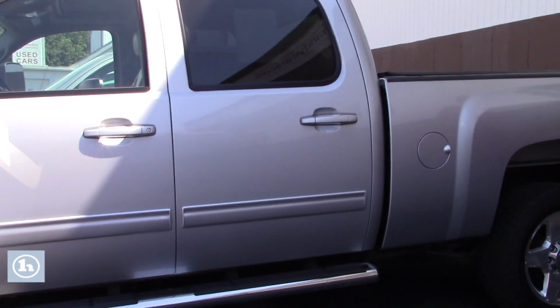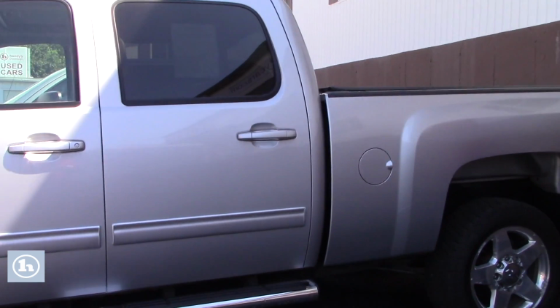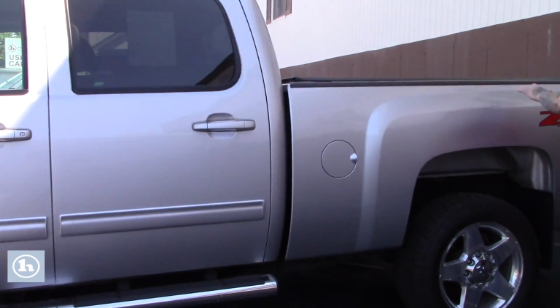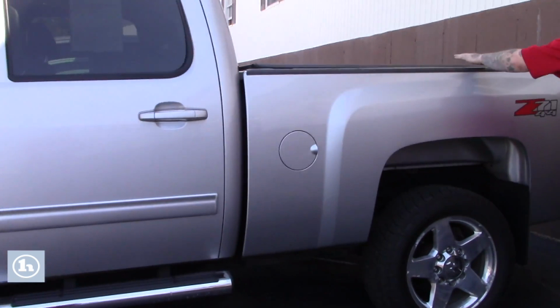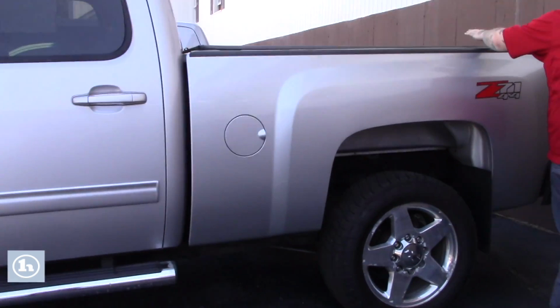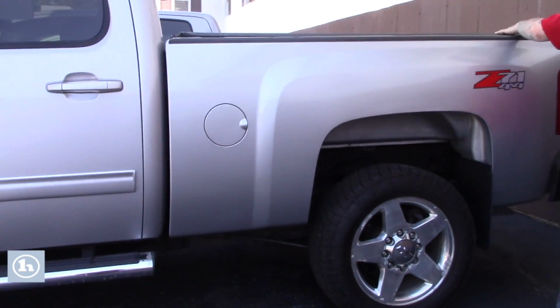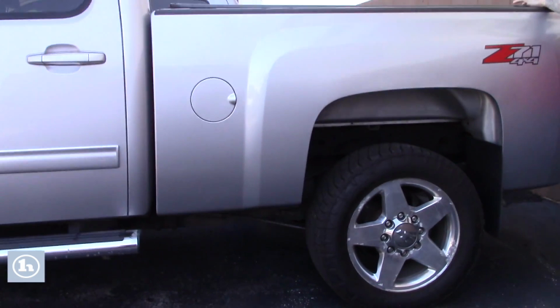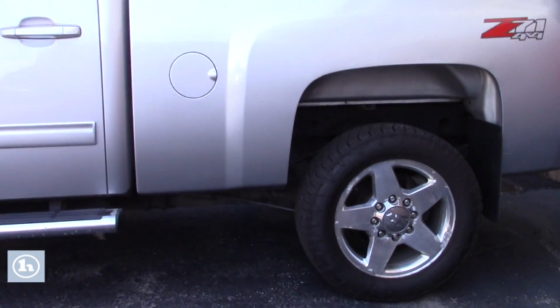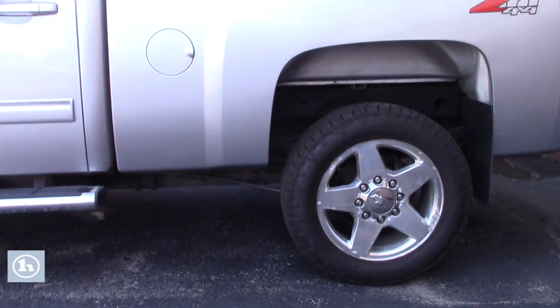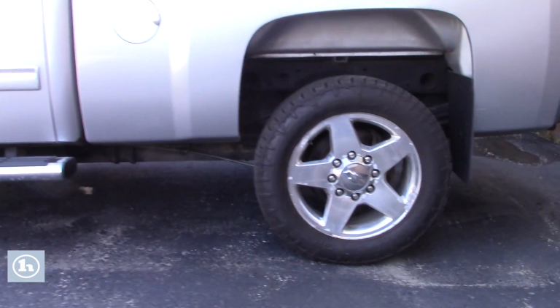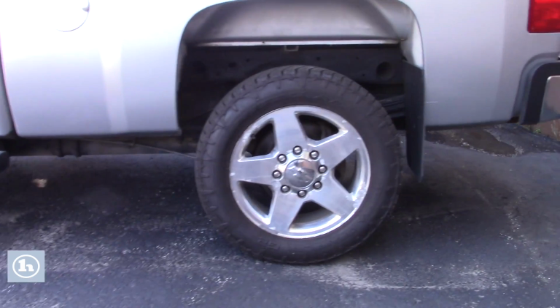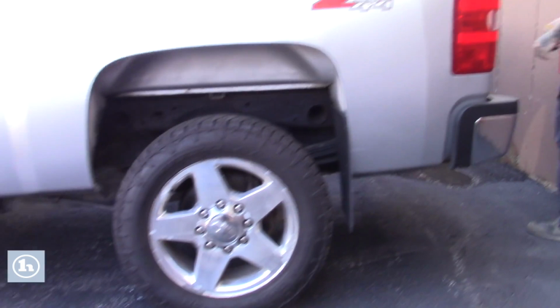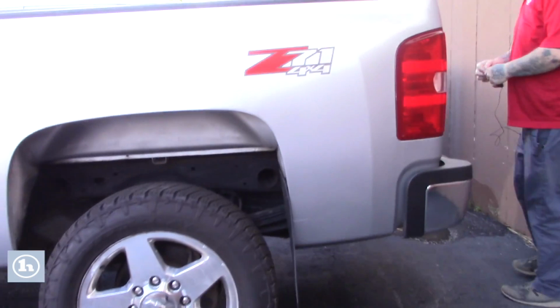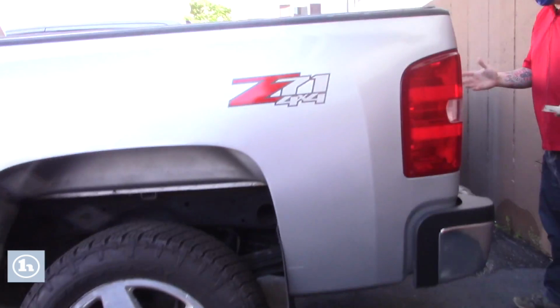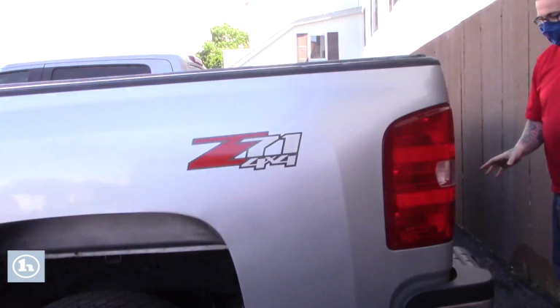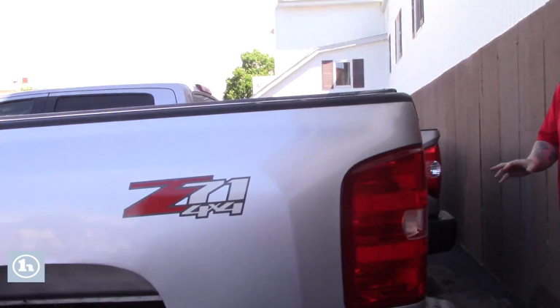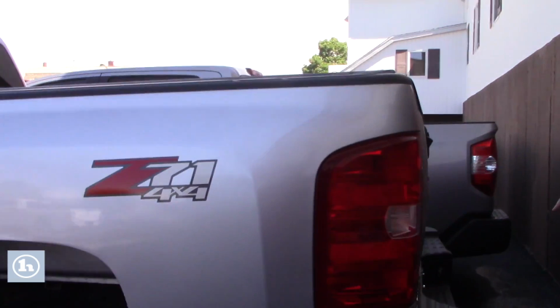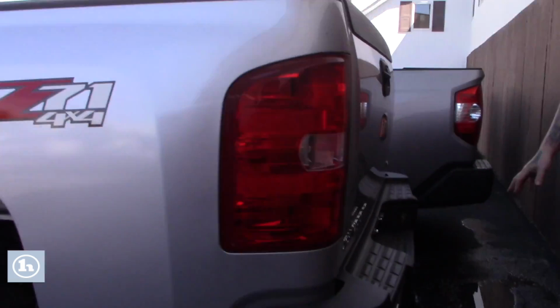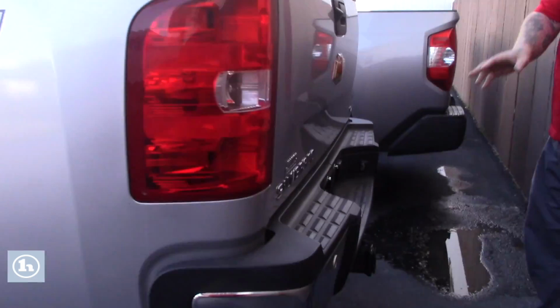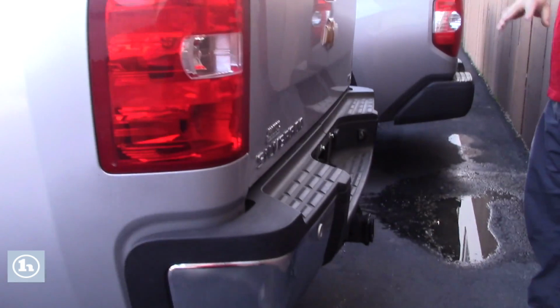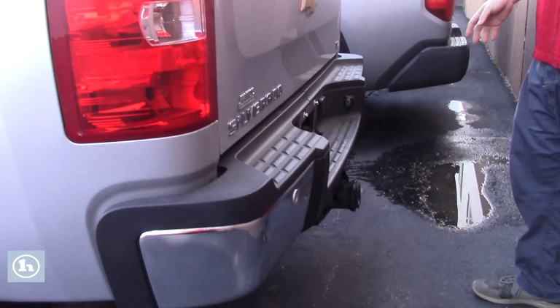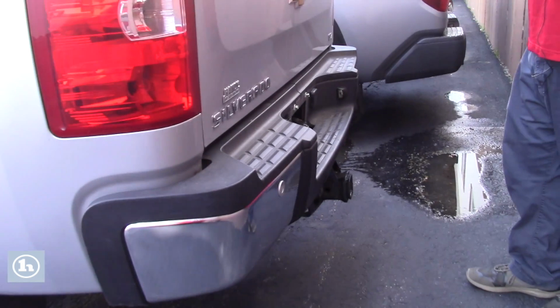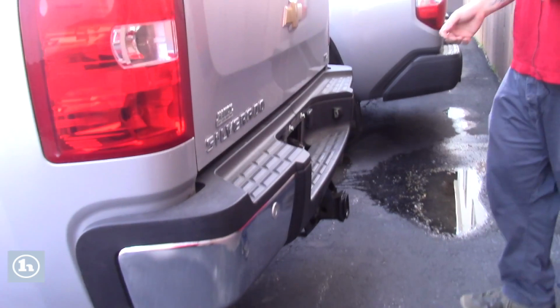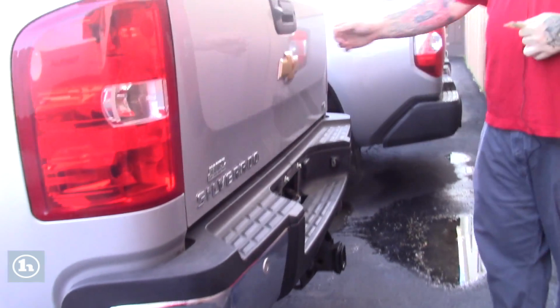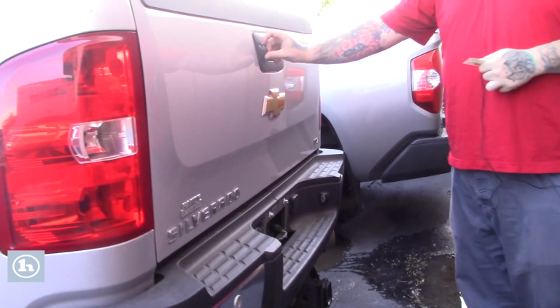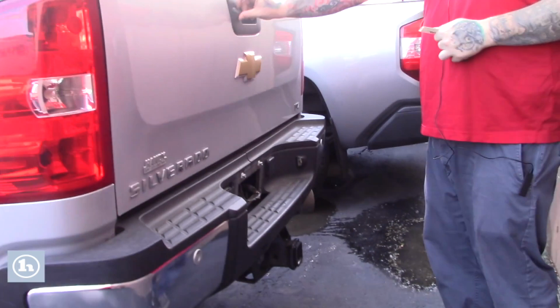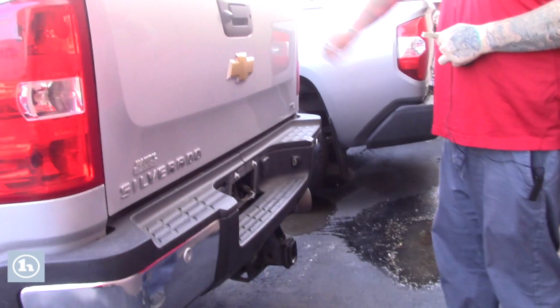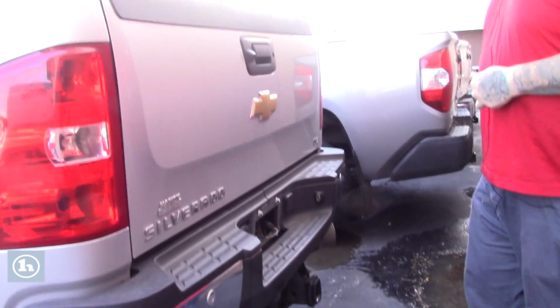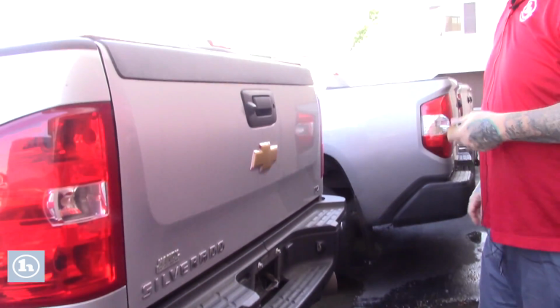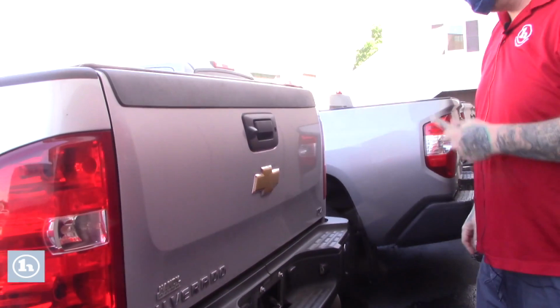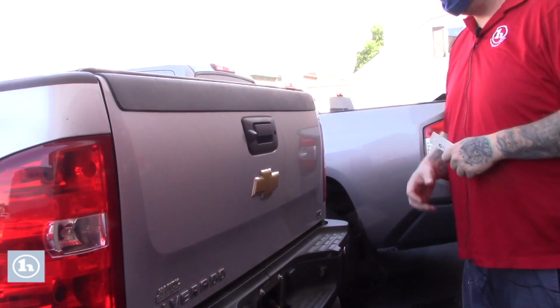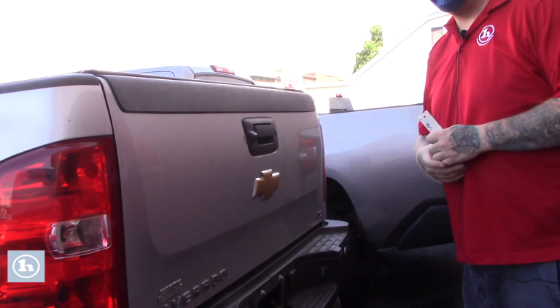Follow me around to the back — the truck is equipped with a nice tonneau cover. Around back here it is also fully equipped with your tow package. It's also got parking sonar built into the rear bumper, and you've got a backup camera integrated into the tailgate here as well.